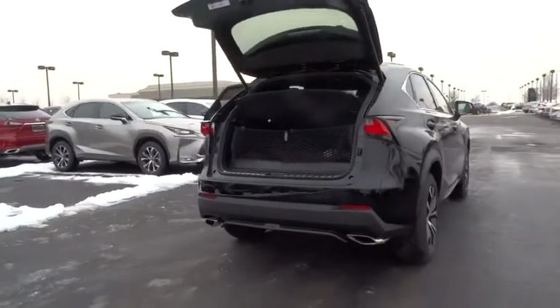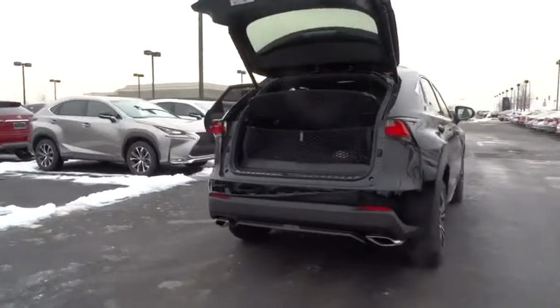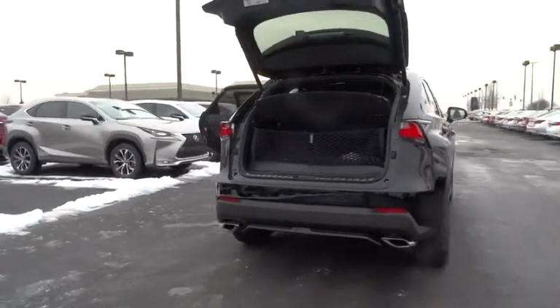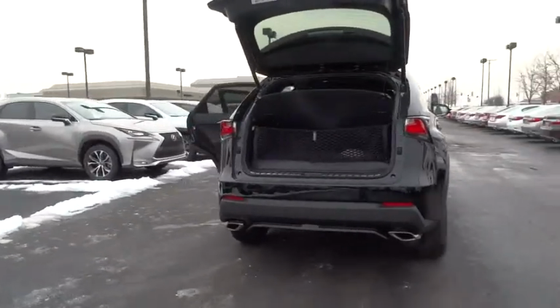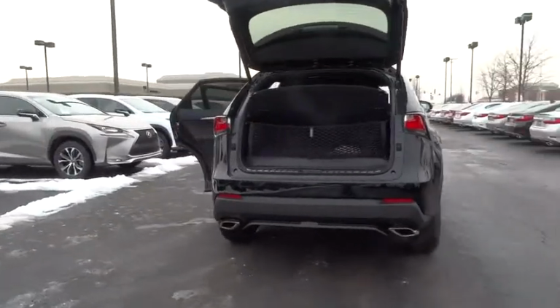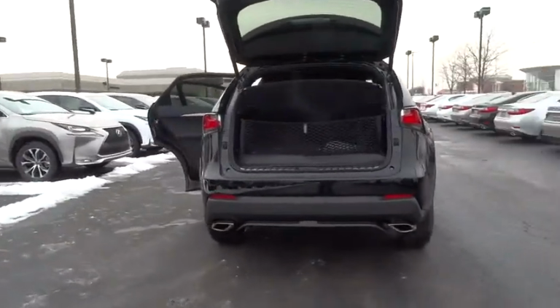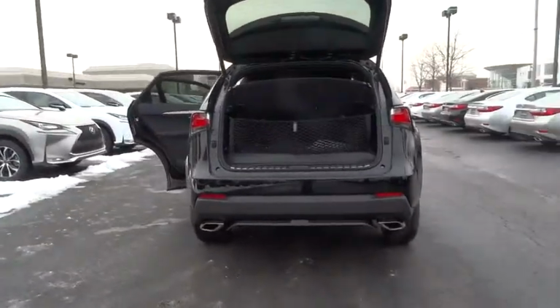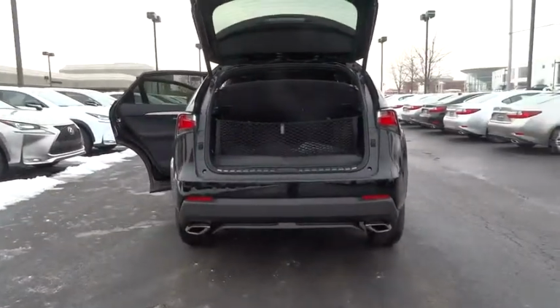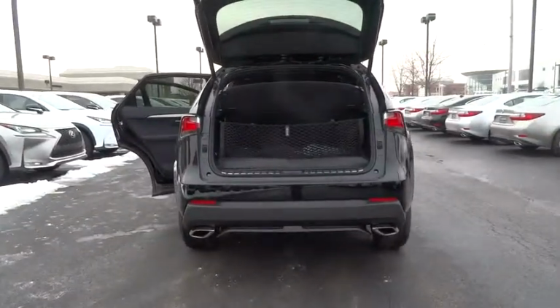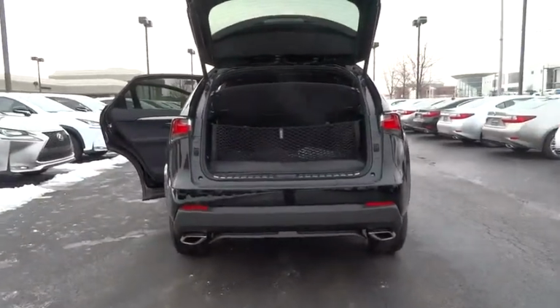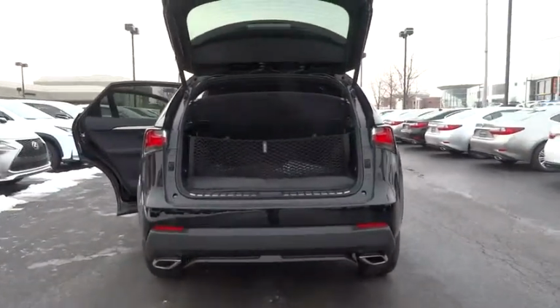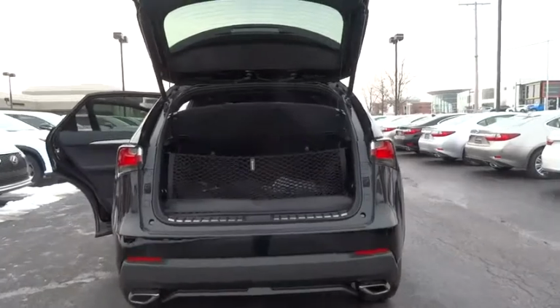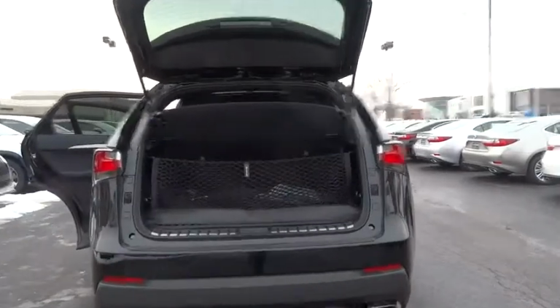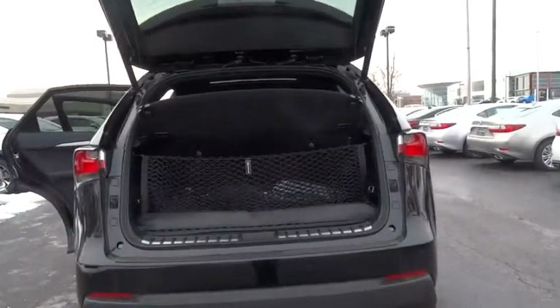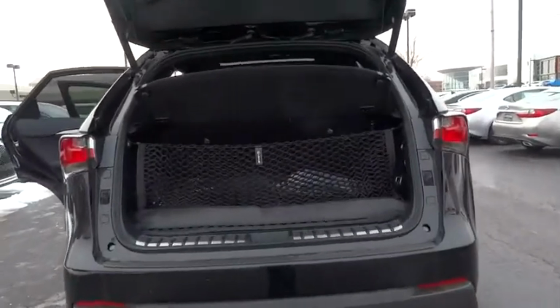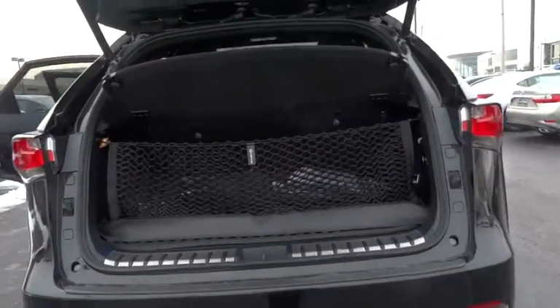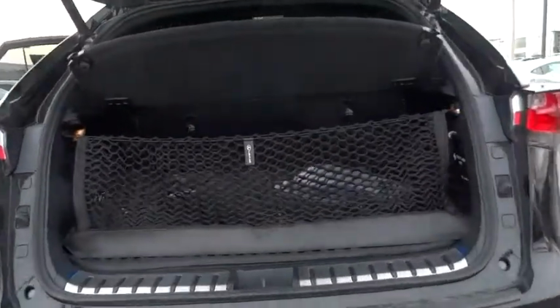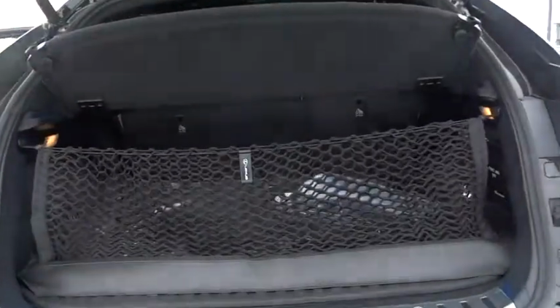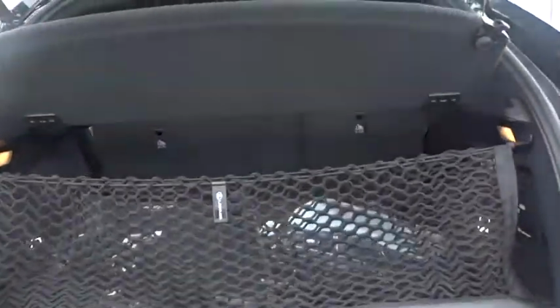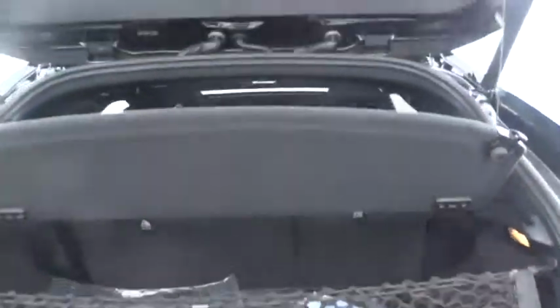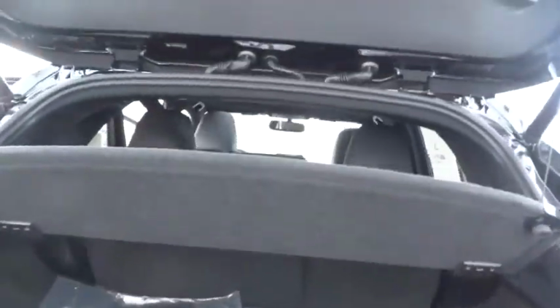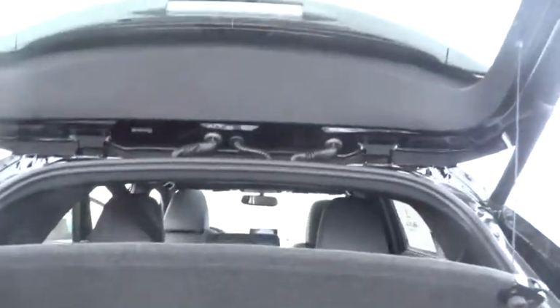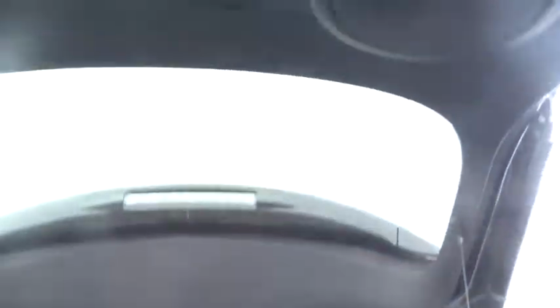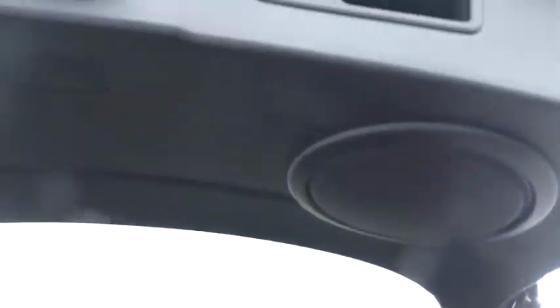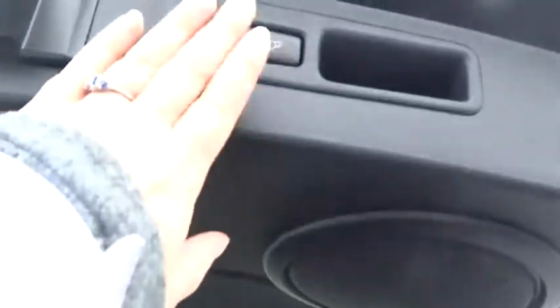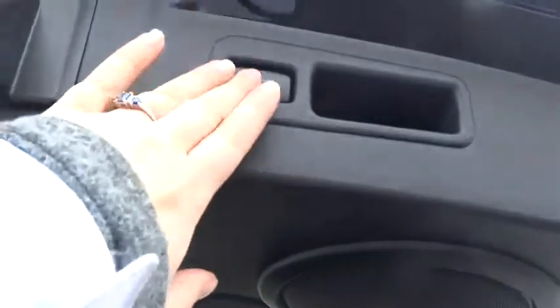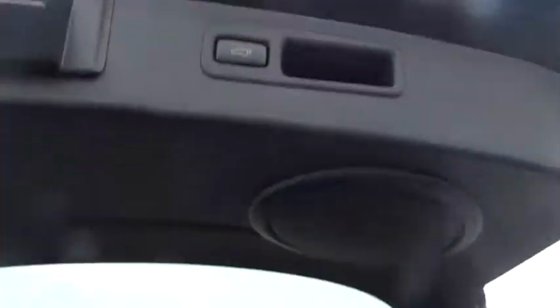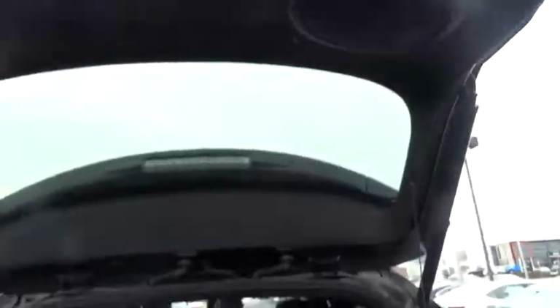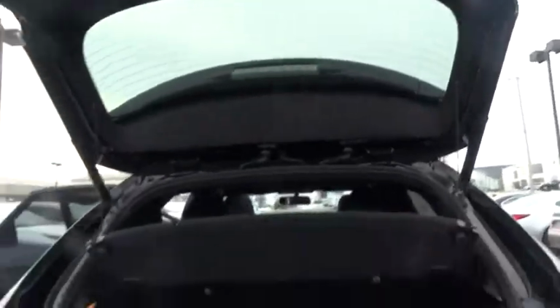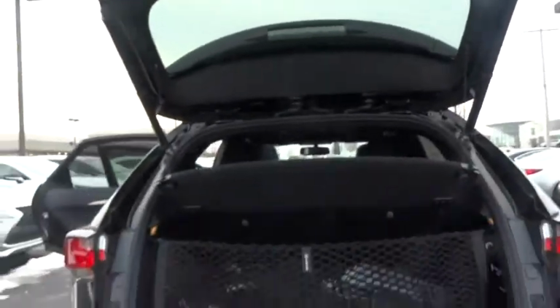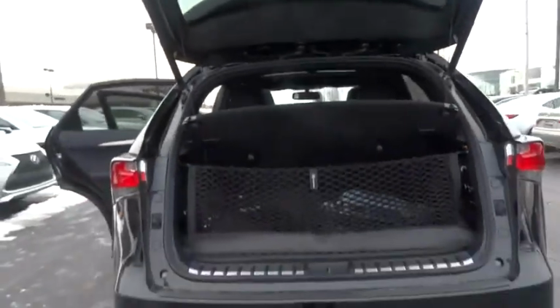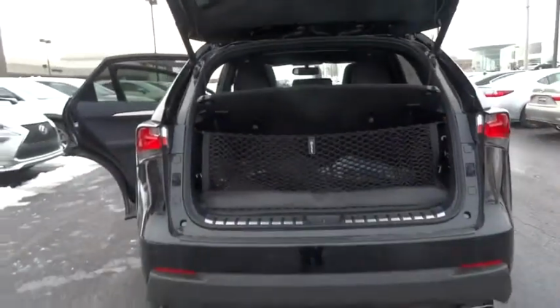Here are some of this vehicle's great options: stability control, traction control, keyless entry, steering wheel audio control, all-wheel drive, anti-lock braking system, power passenger seat, backup camera.